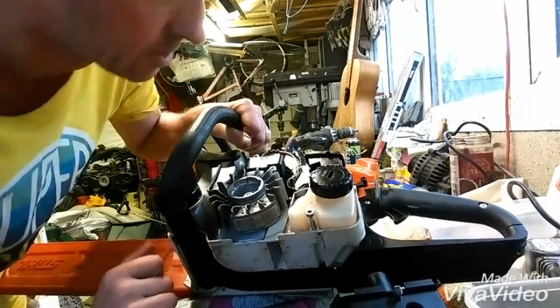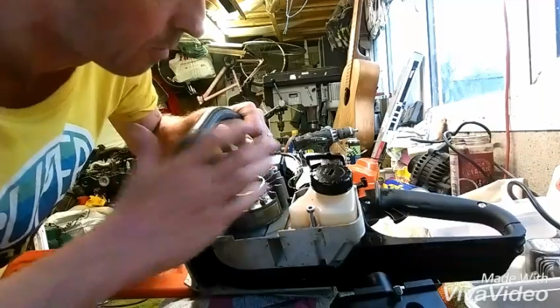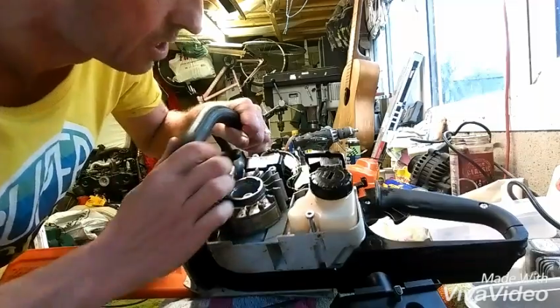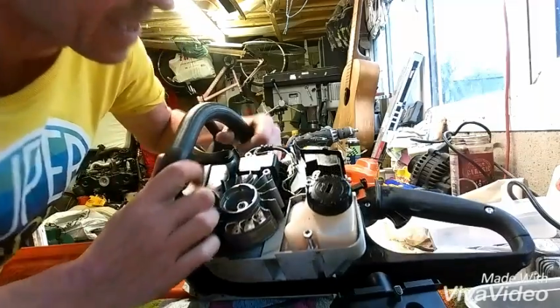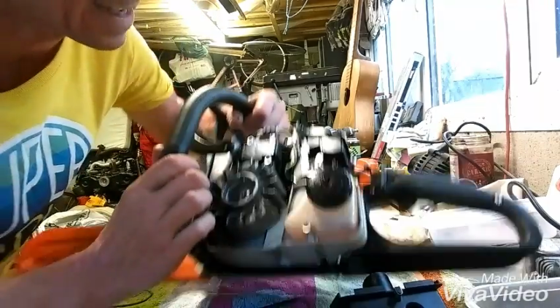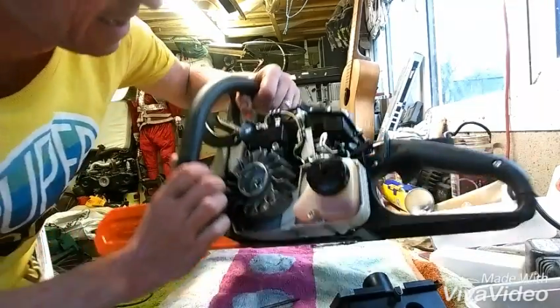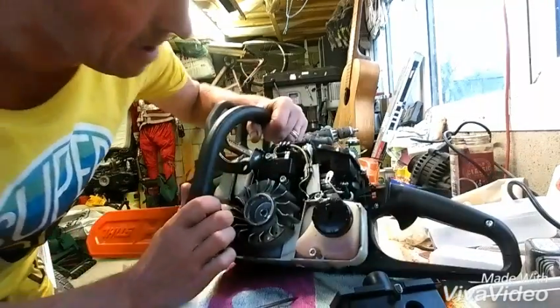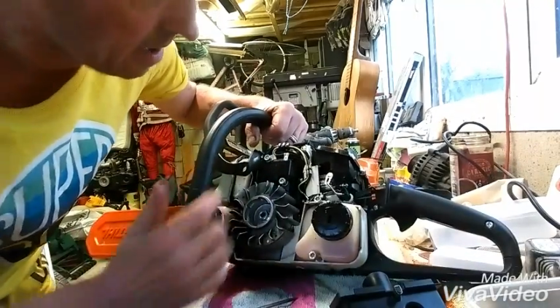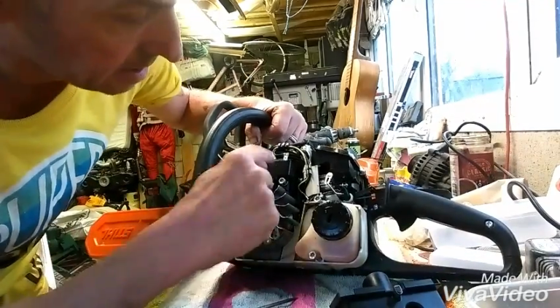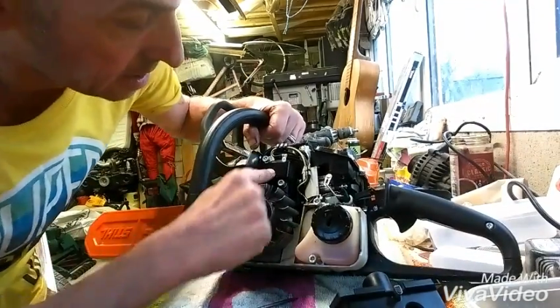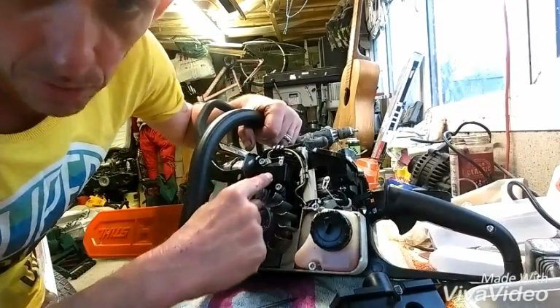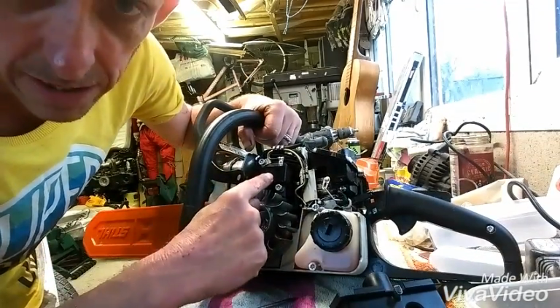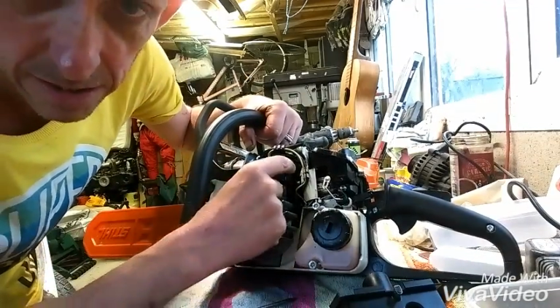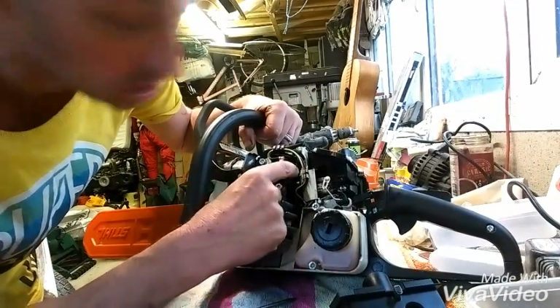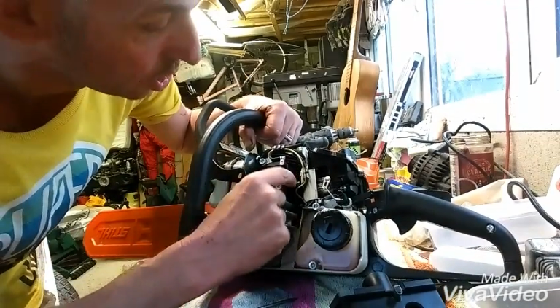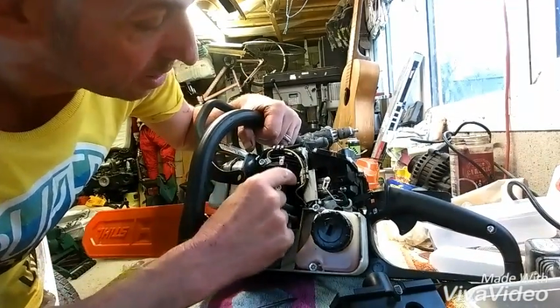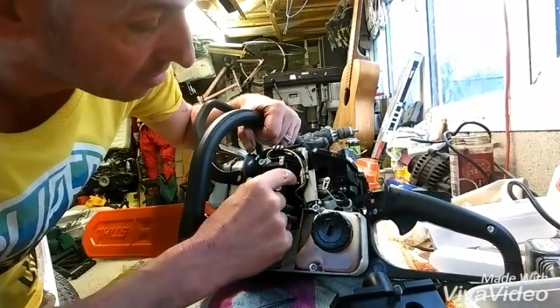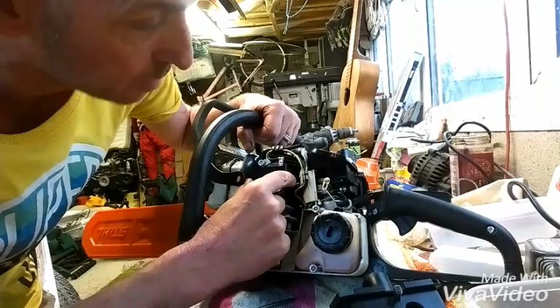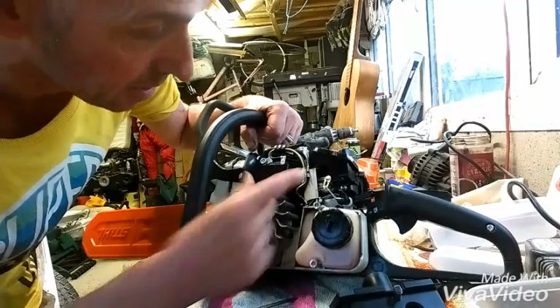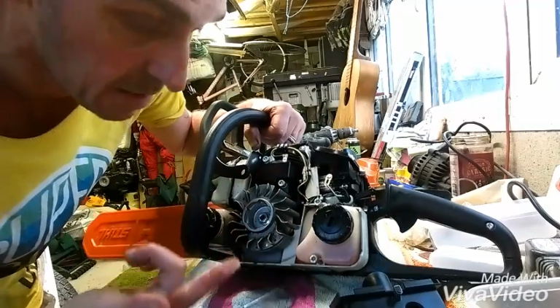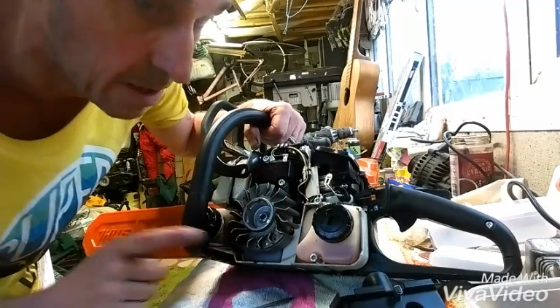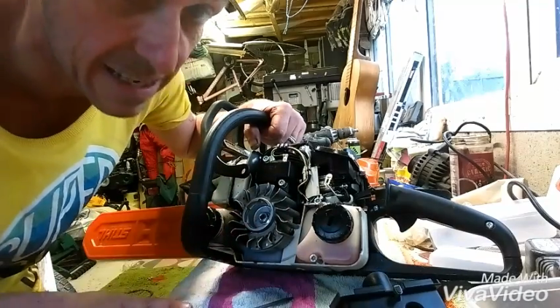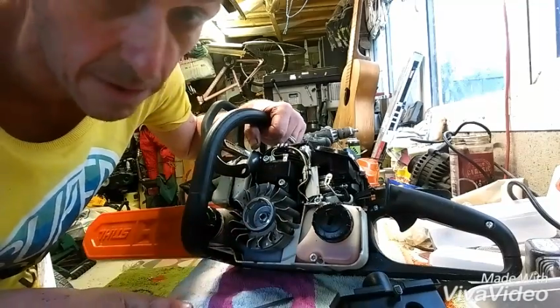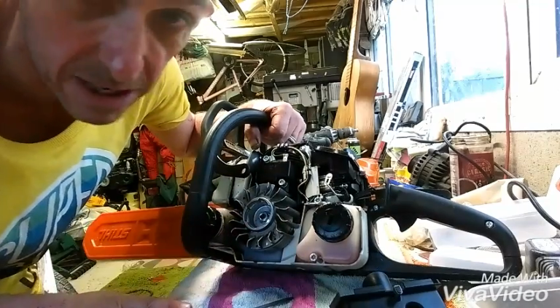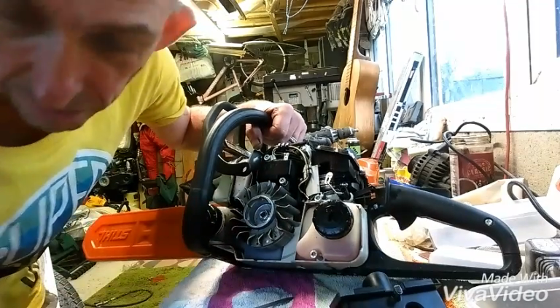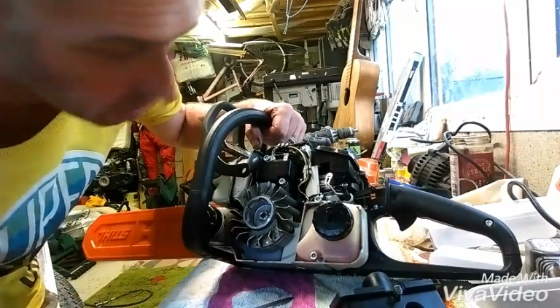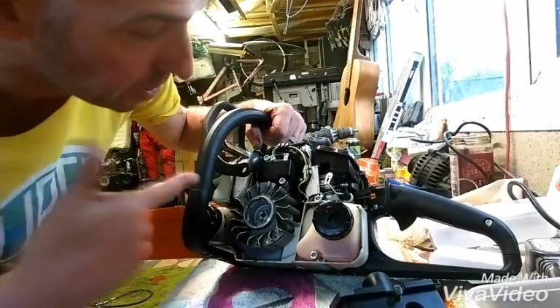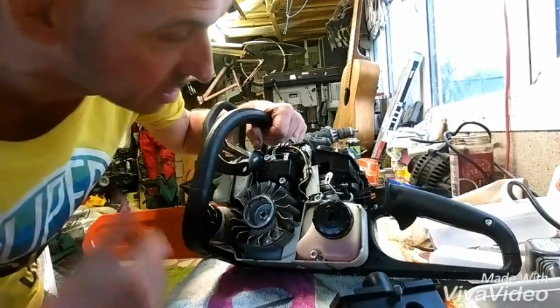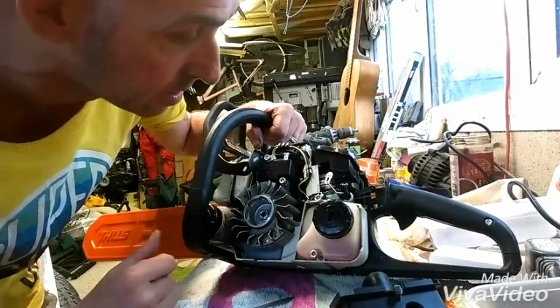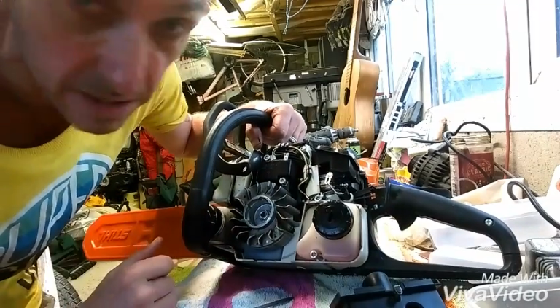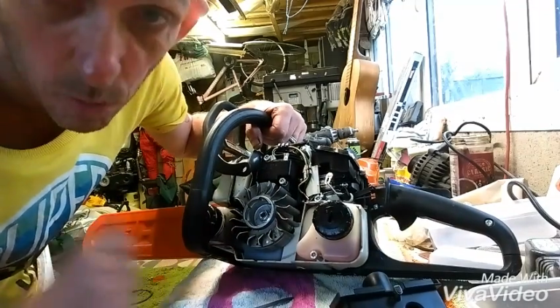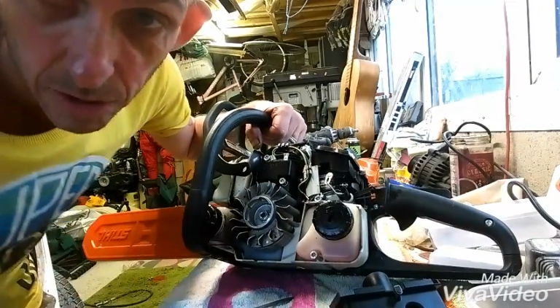So what we're going to do is fit a new coil - that's the coil that creates the spark. But in the meantime I'm going to take the one off the other saw, put it on this one, and see if we can get one of them going.